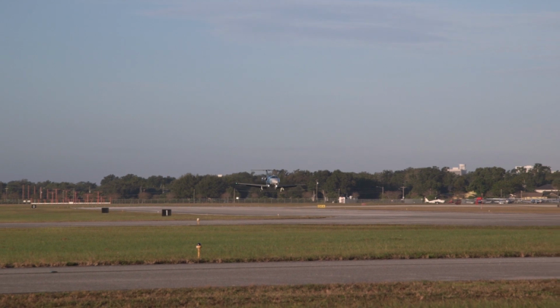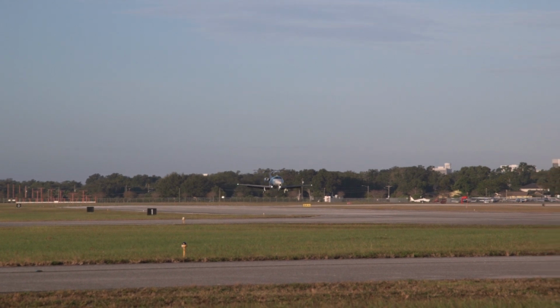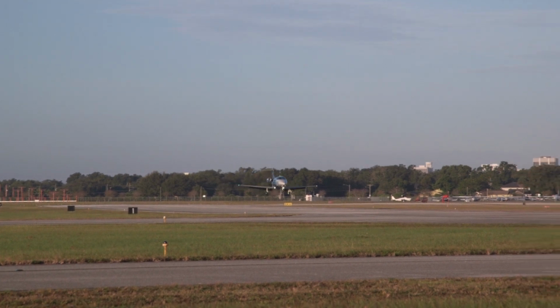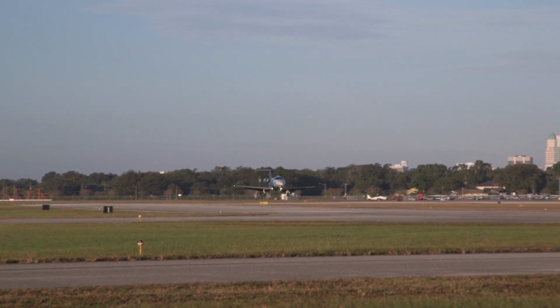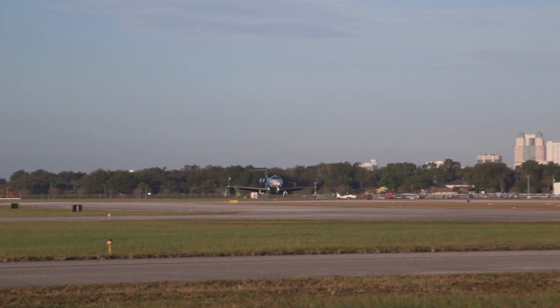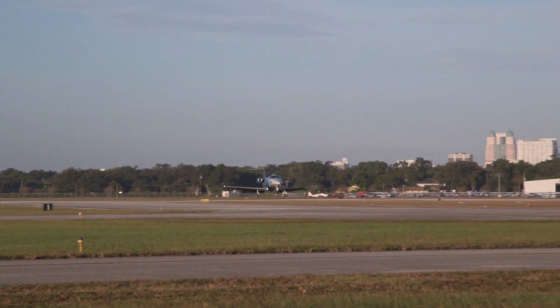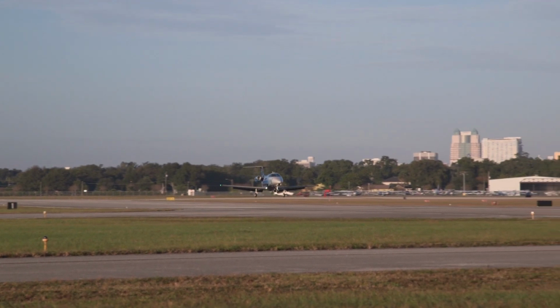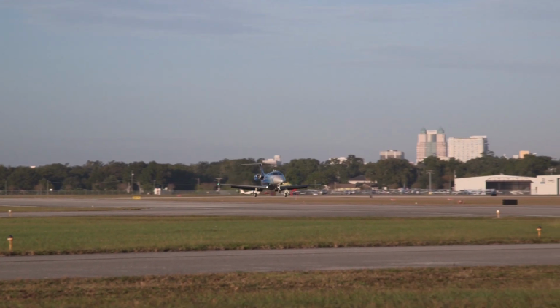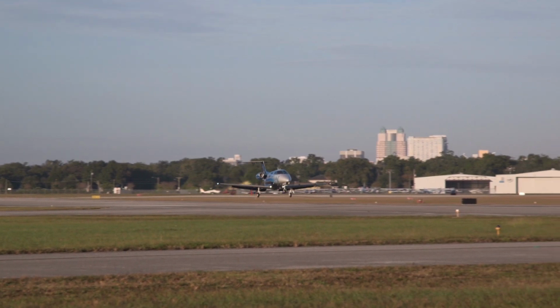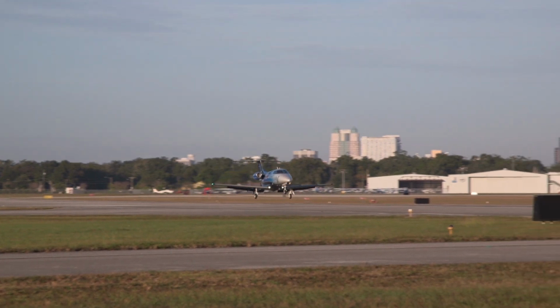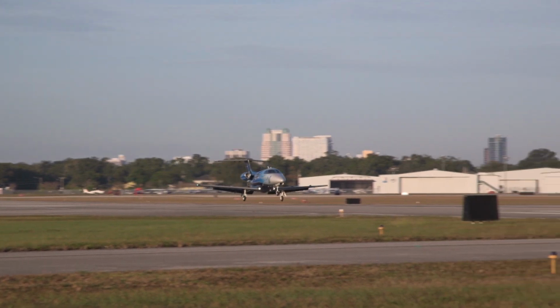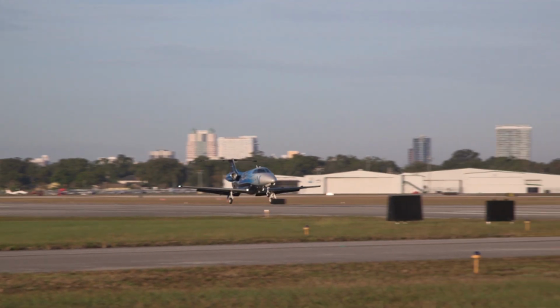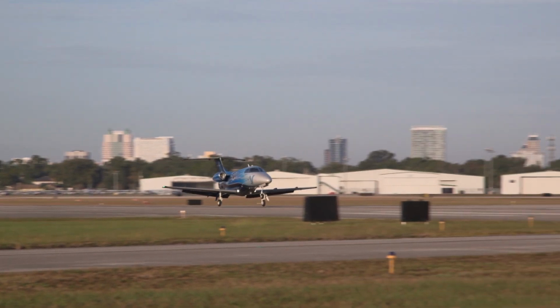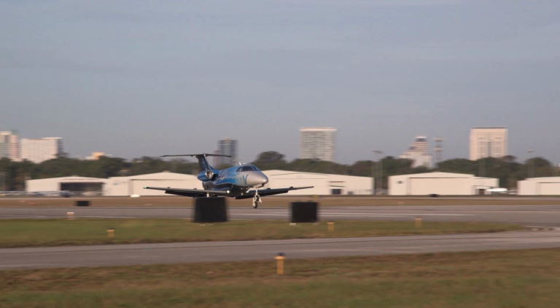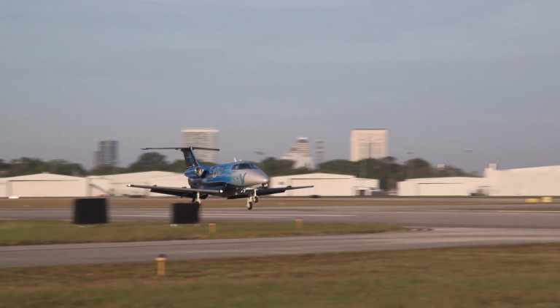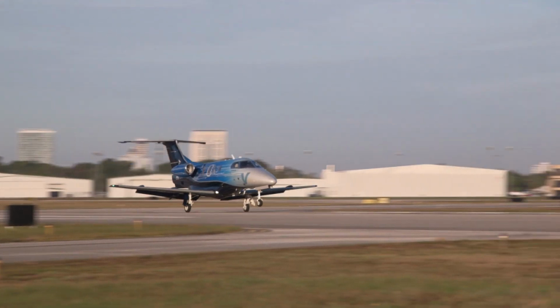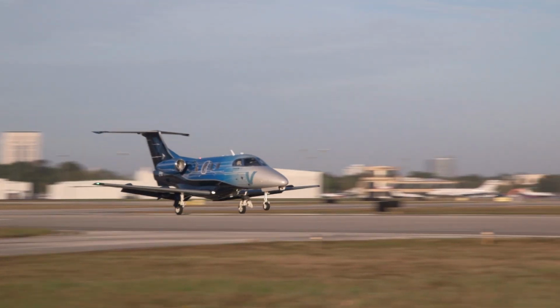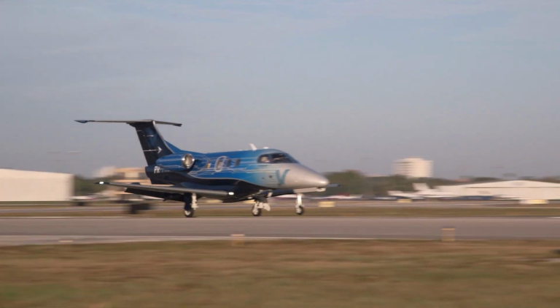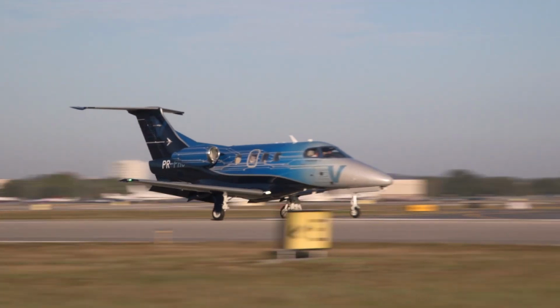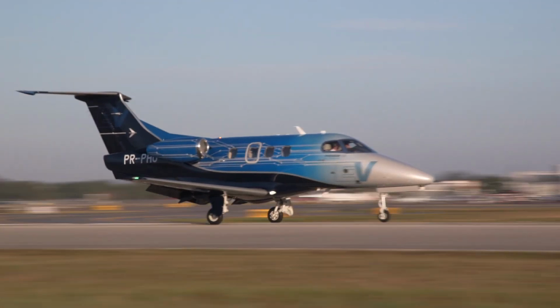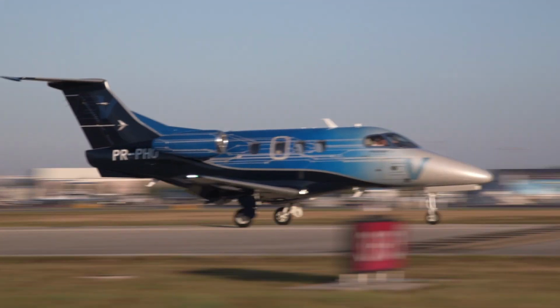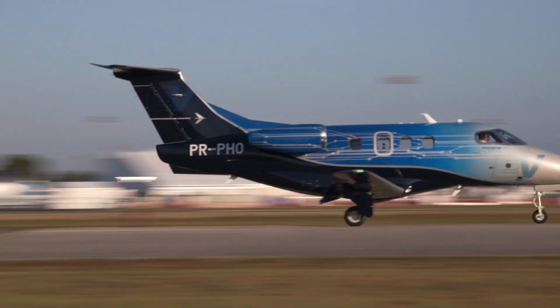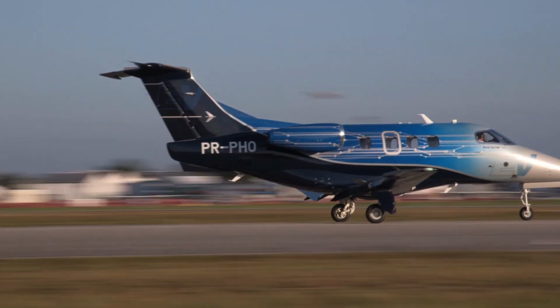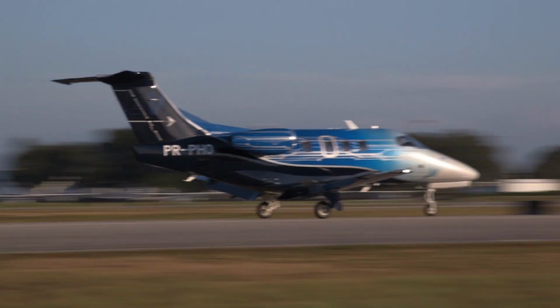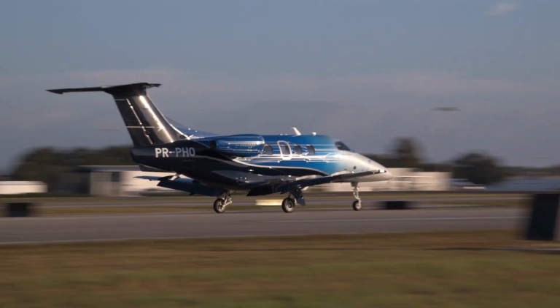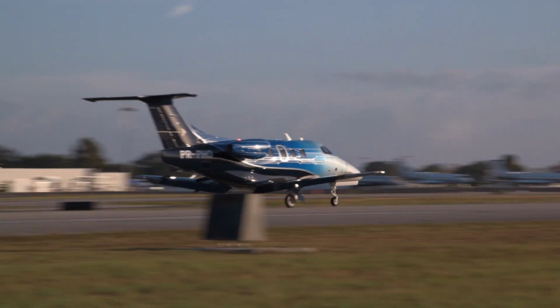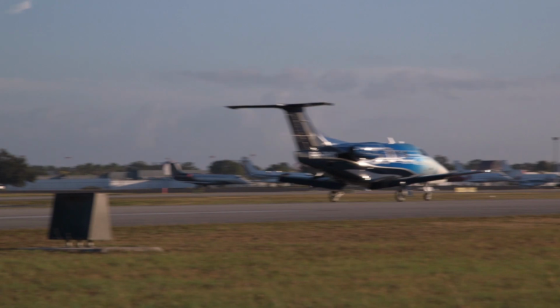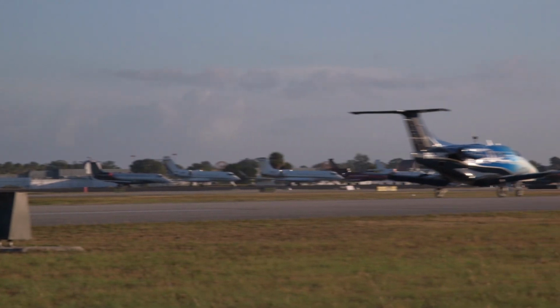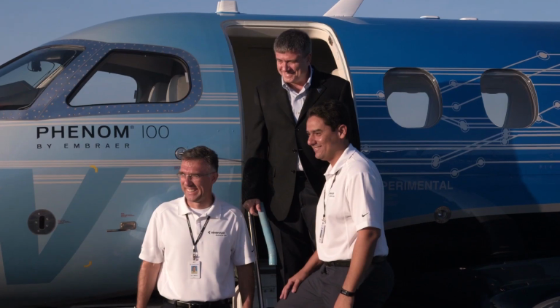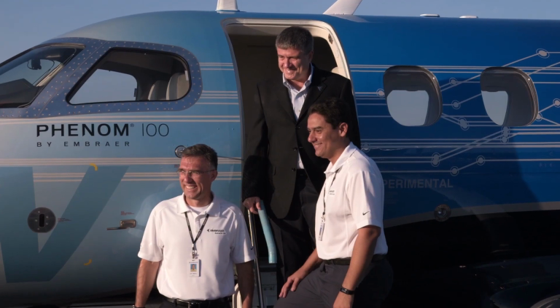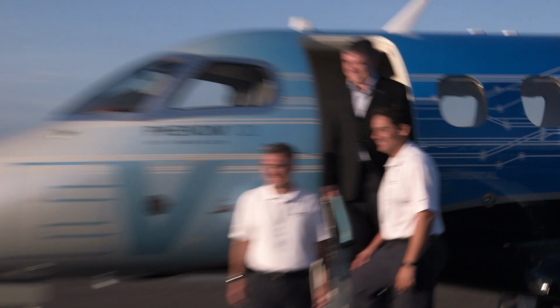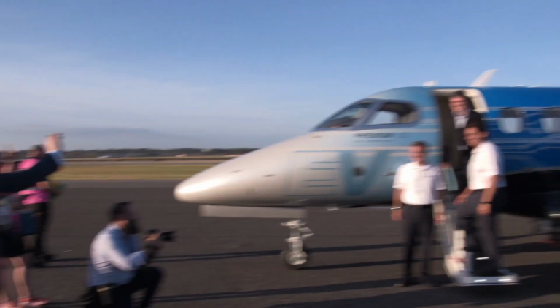Embraer is upgrading its Phenom 100 with more power and a sophisticated new cockpit. The new 100 EV made its public debut when it touched down at Orlando Executive Airport for the 2016 NBAA show.